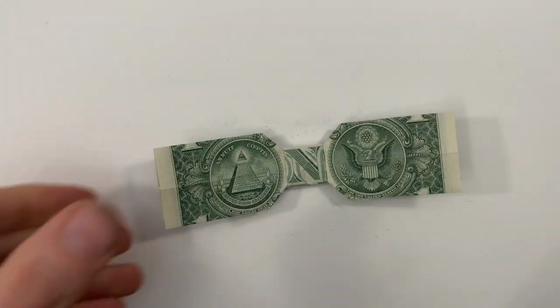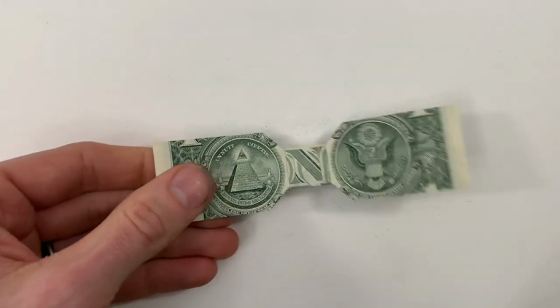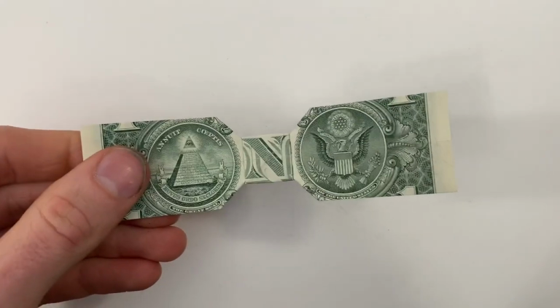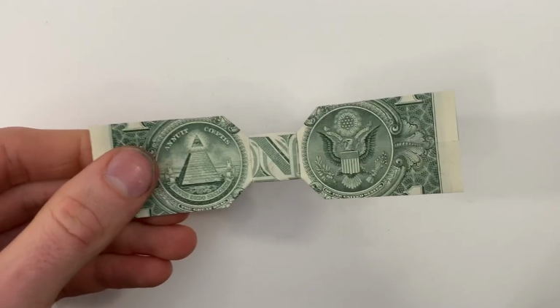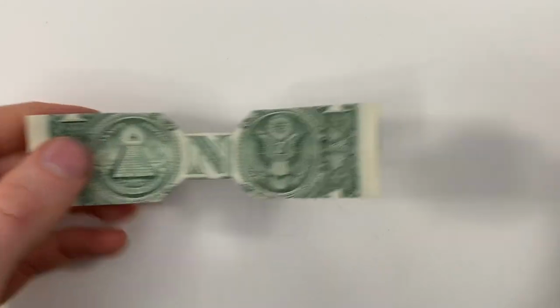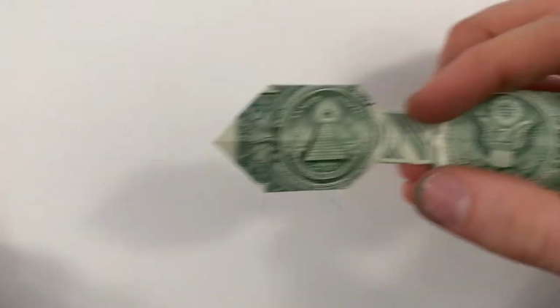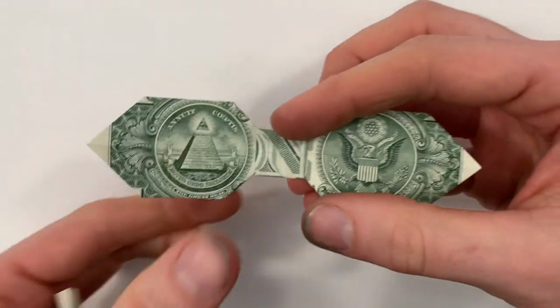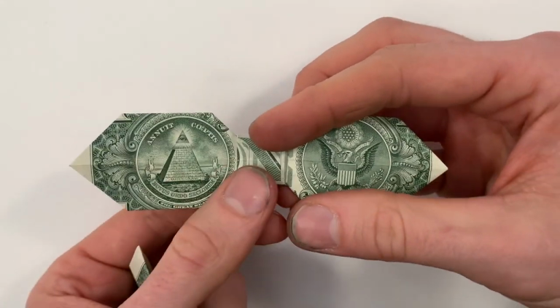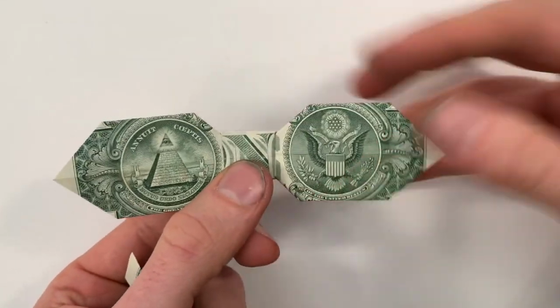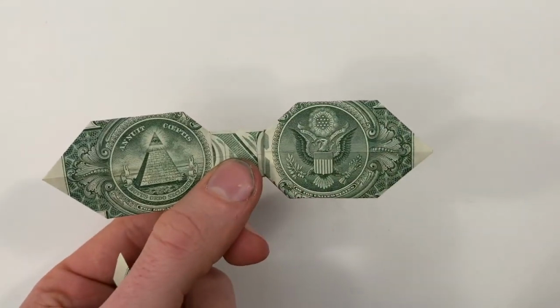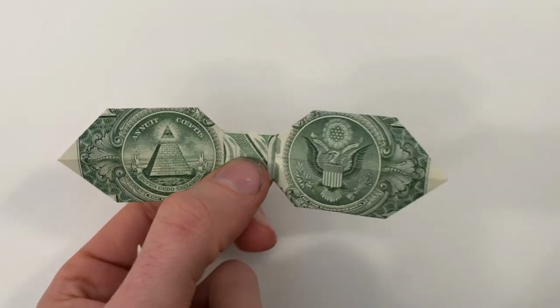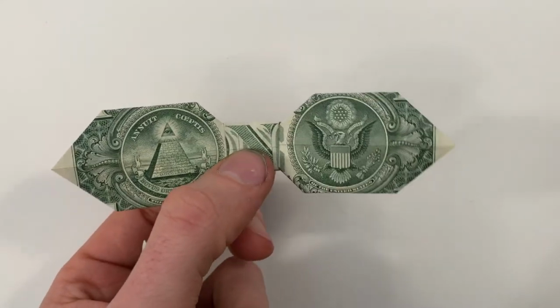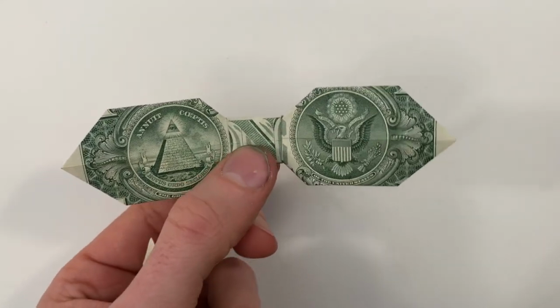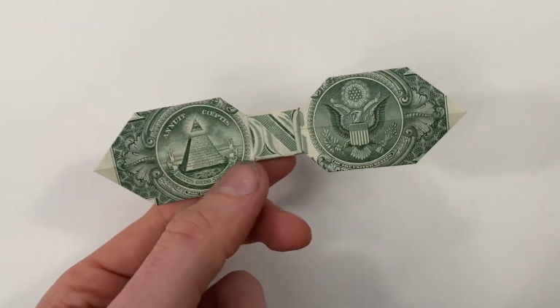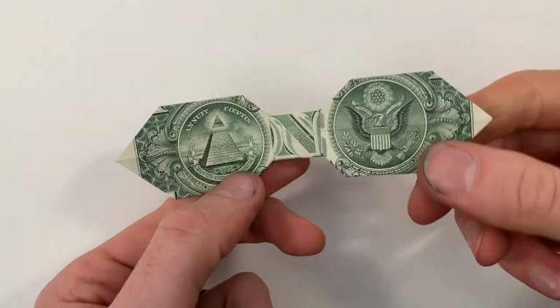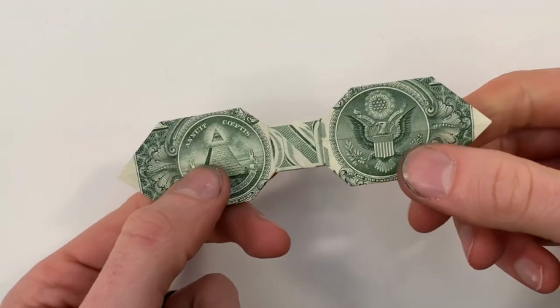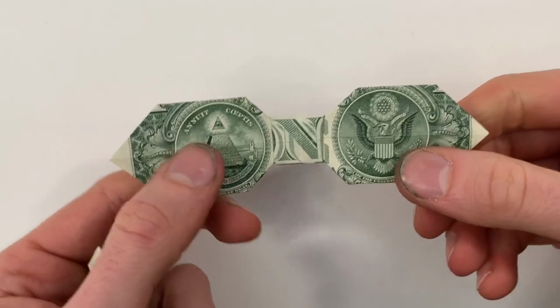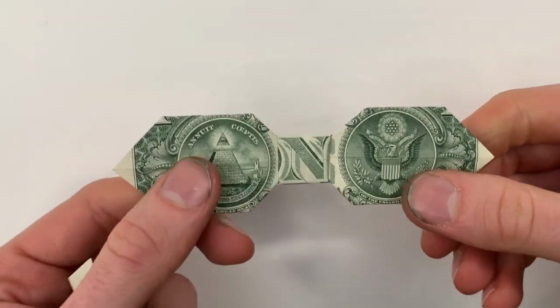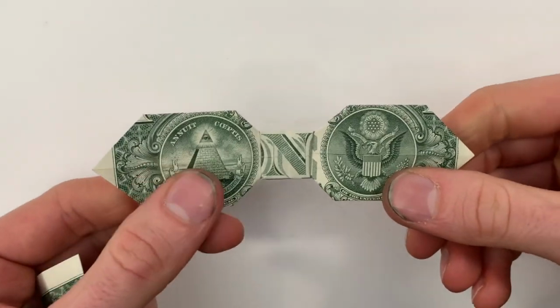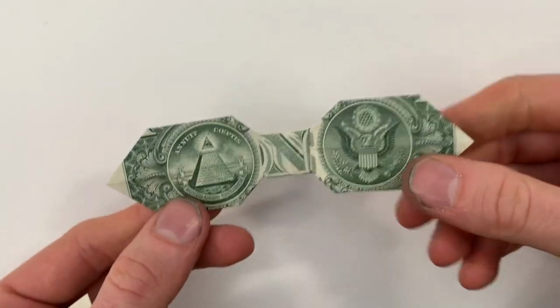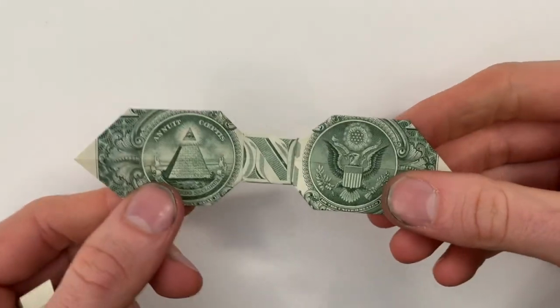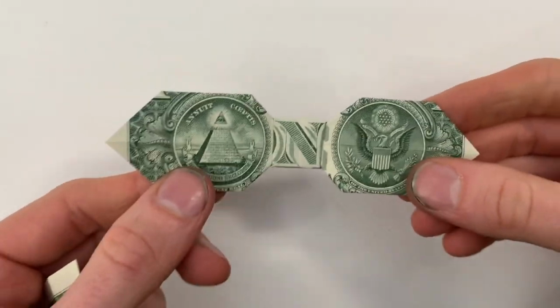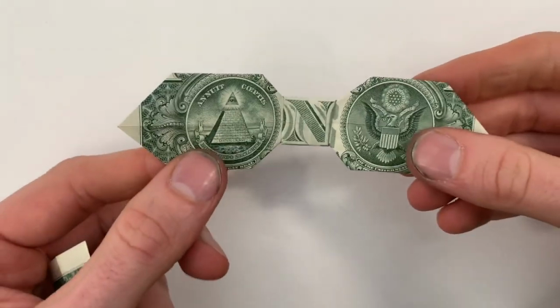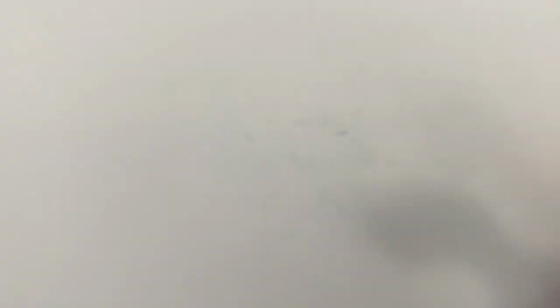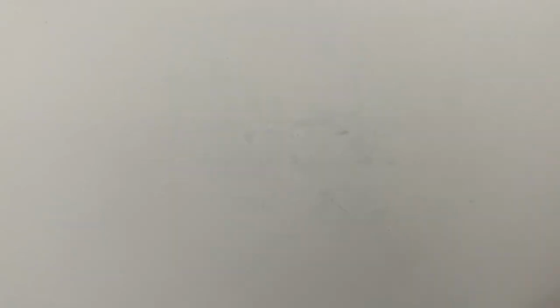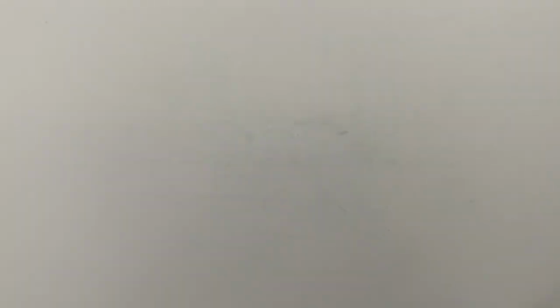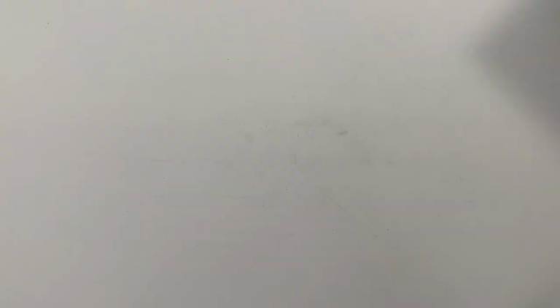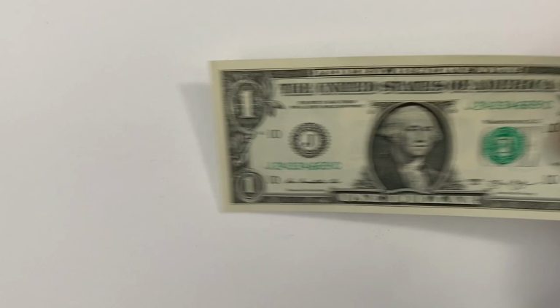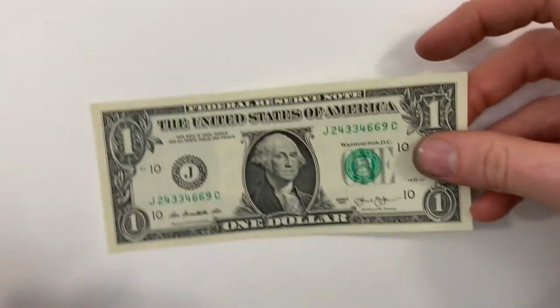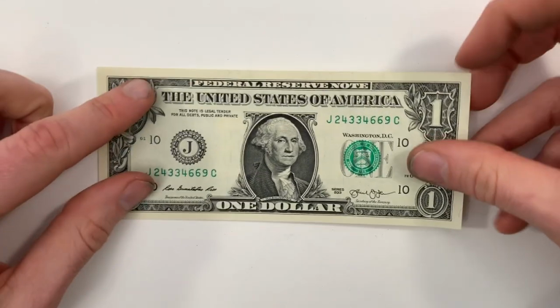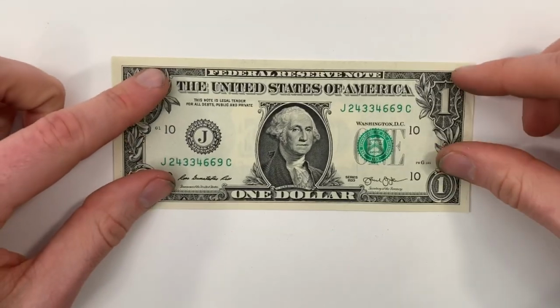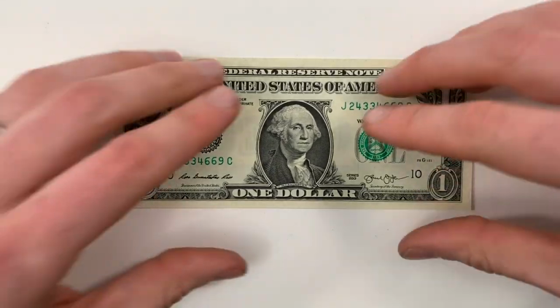Now we're all done with this one. But if you'd like to fold one that looks like this variation, I'll show you how to do that really quickly — it just adds a little step at the beginning, and then you follow all the same steps.